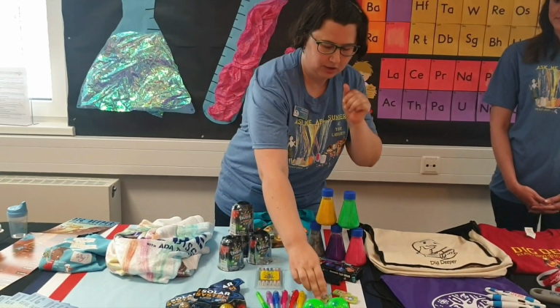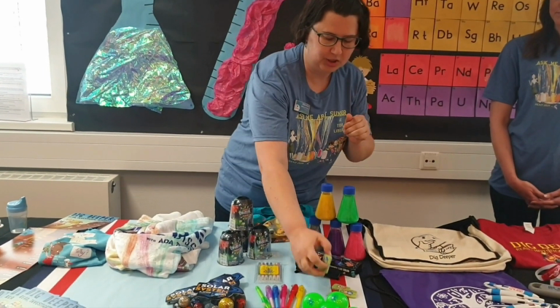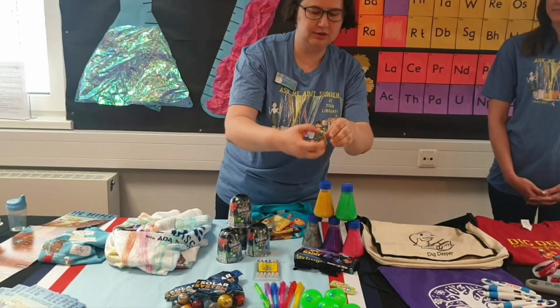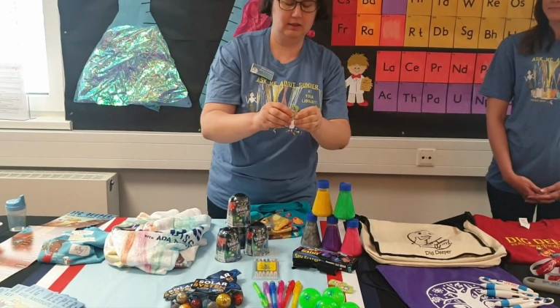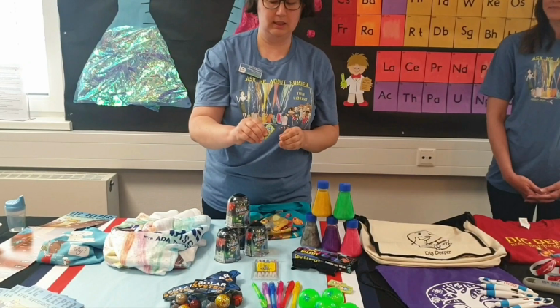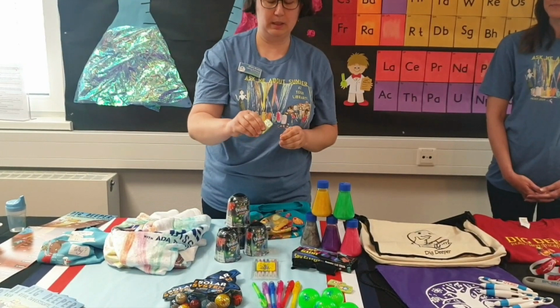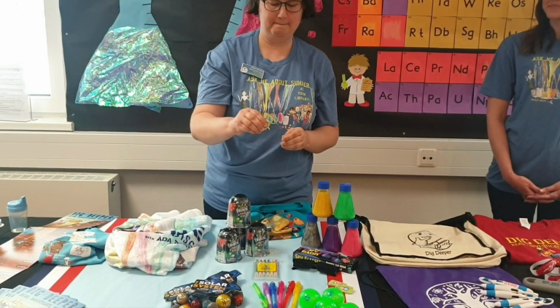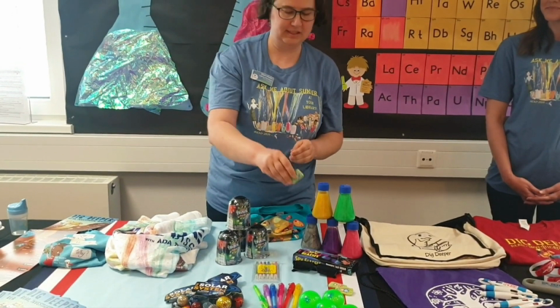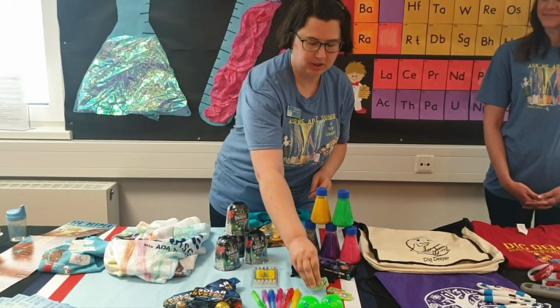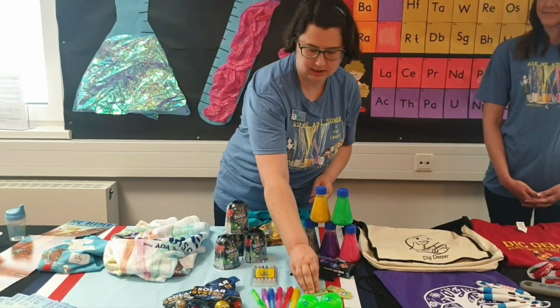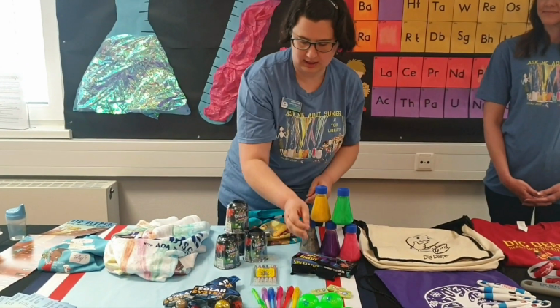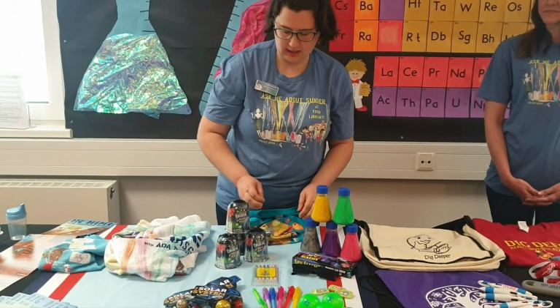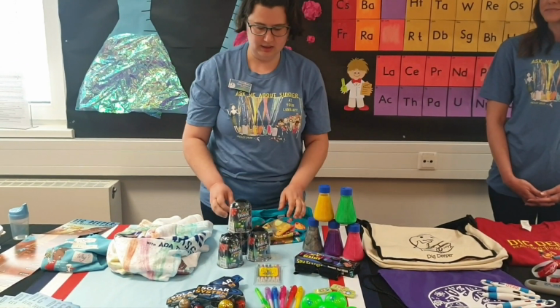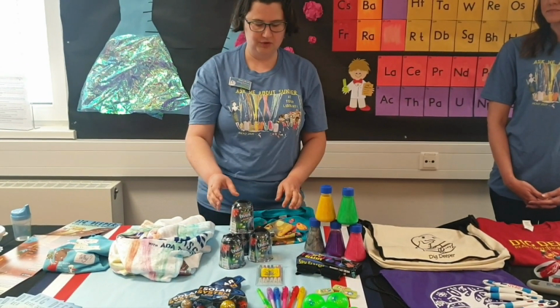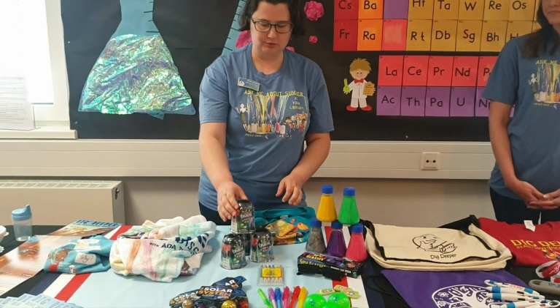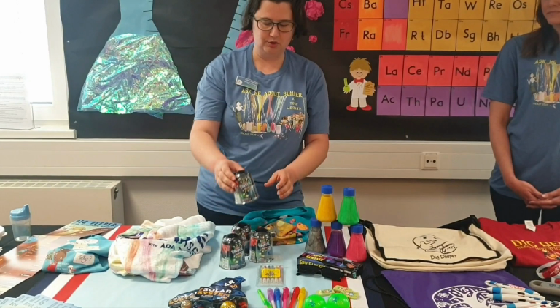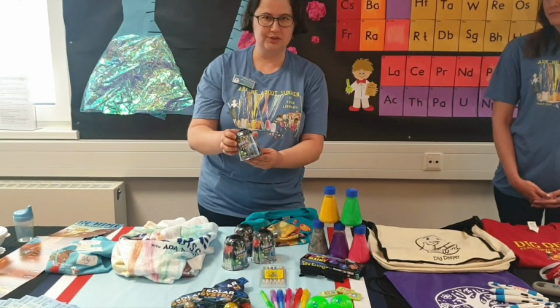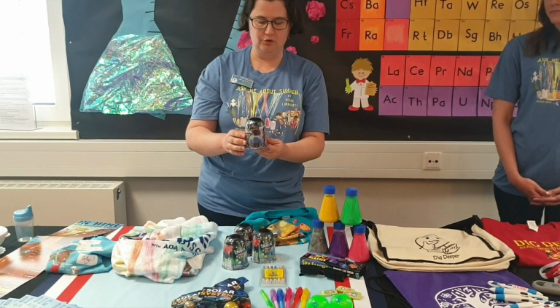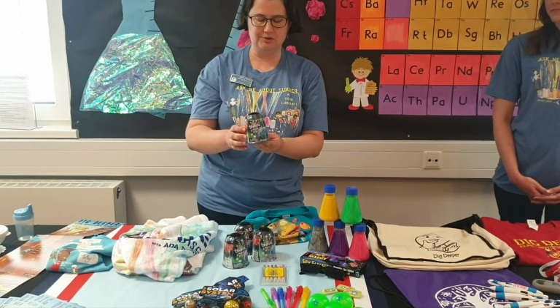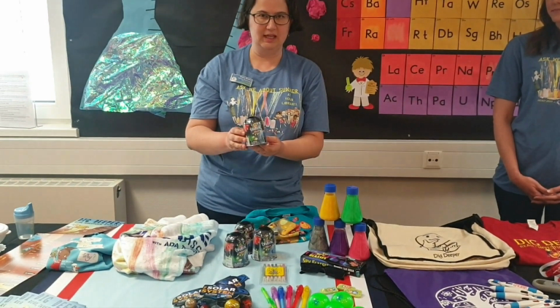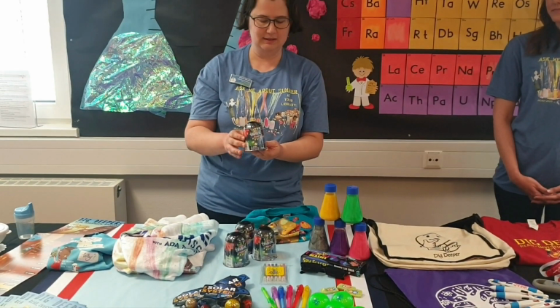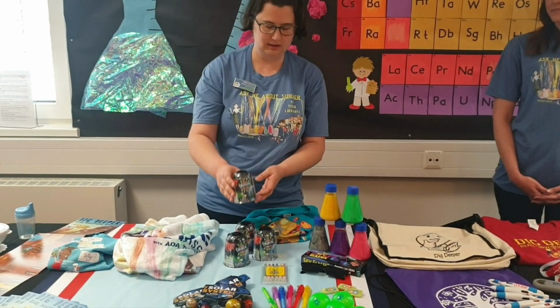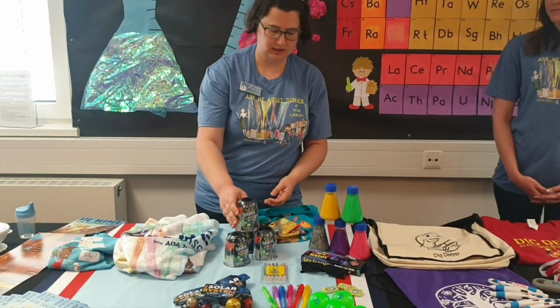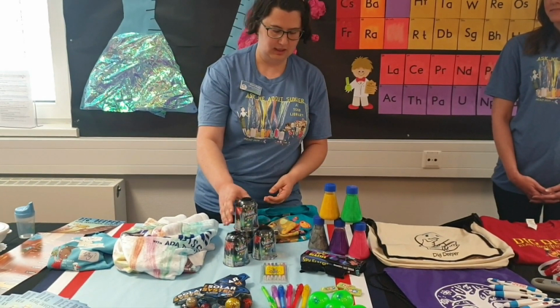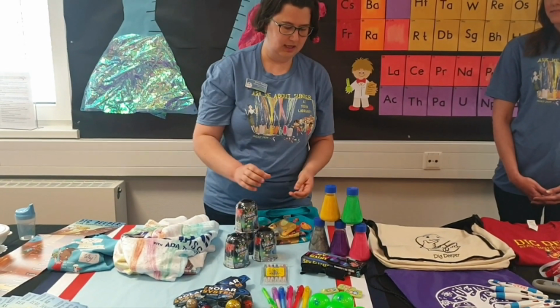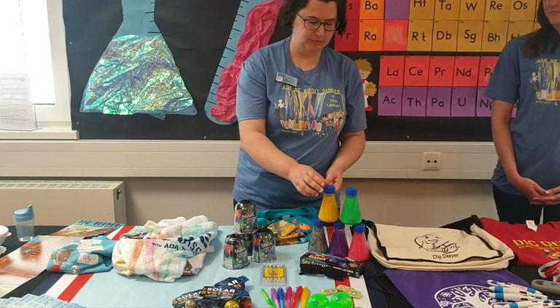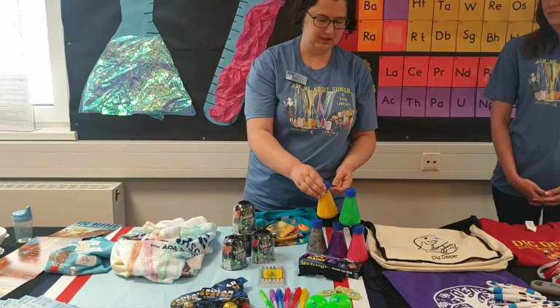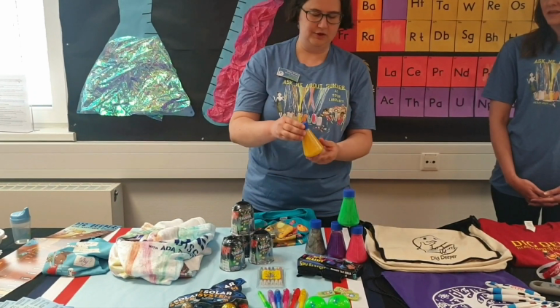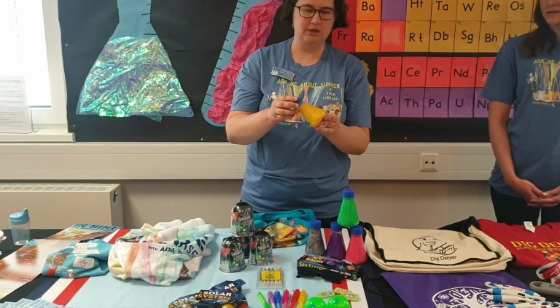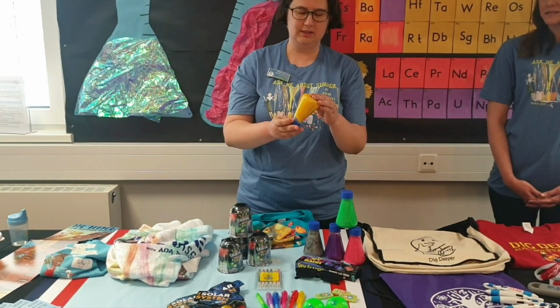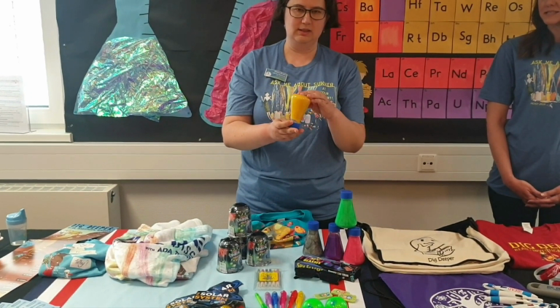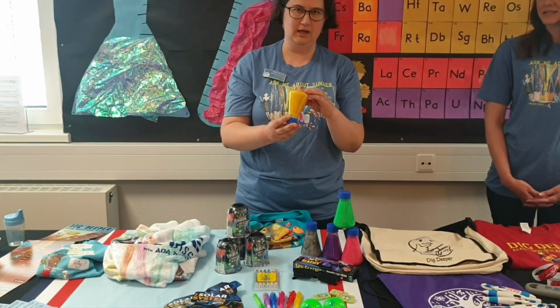We have bug clickers — sounds like a bug. And if you want to grow your own crystals at home, use this kit. And last but not least, we have Ooey Gooey Slime.